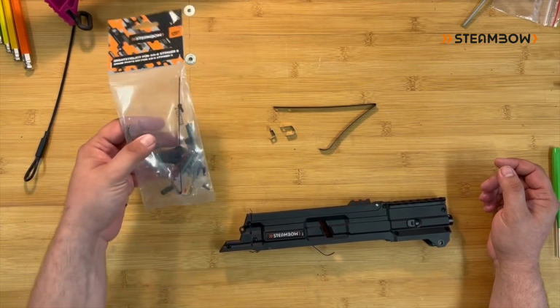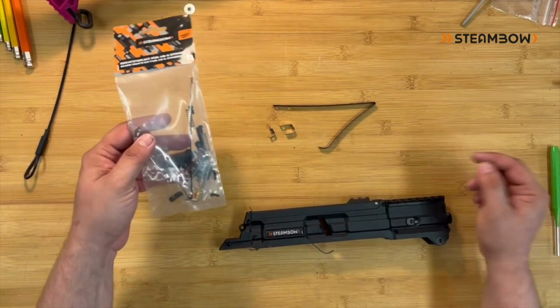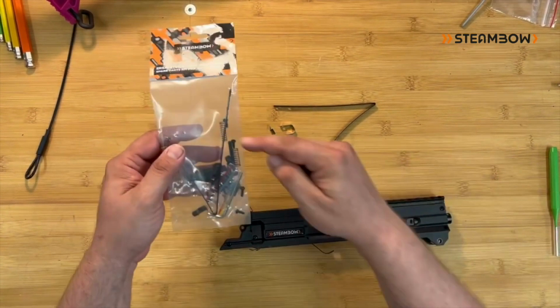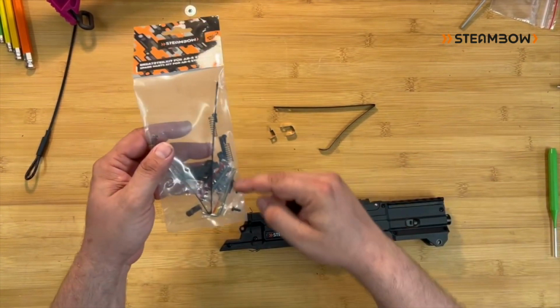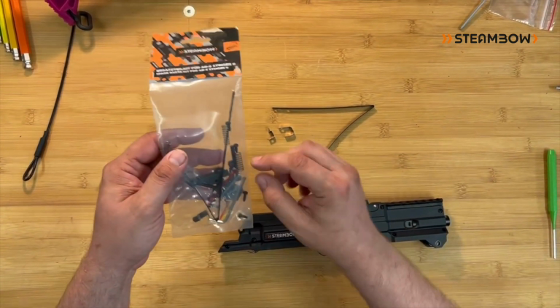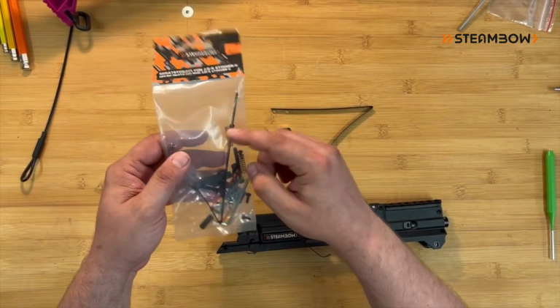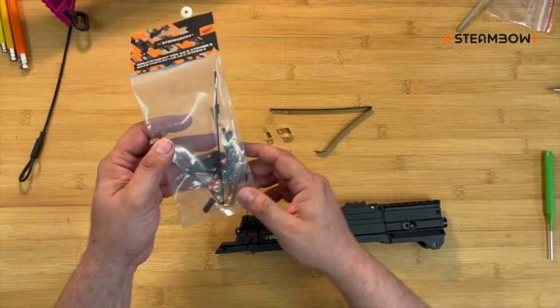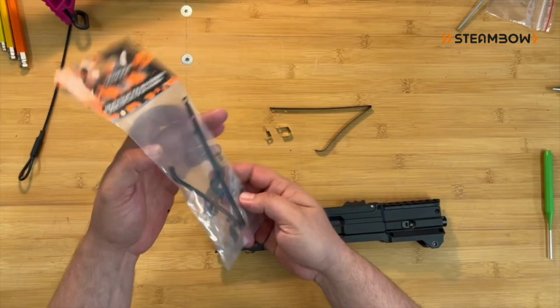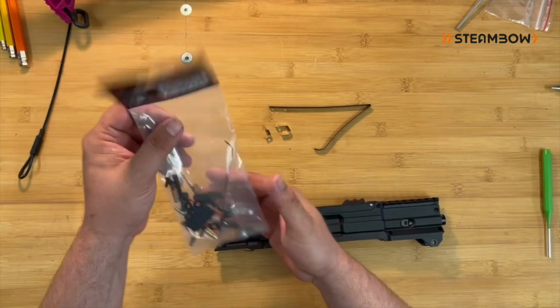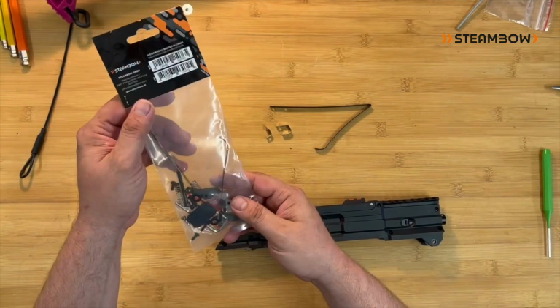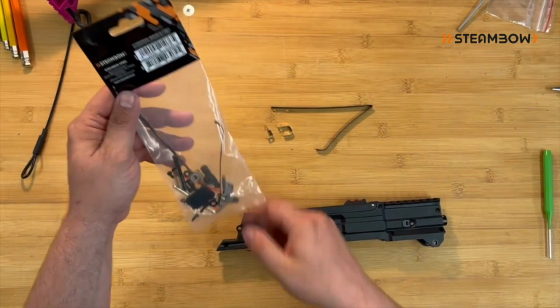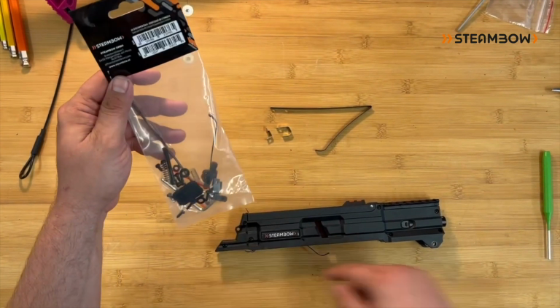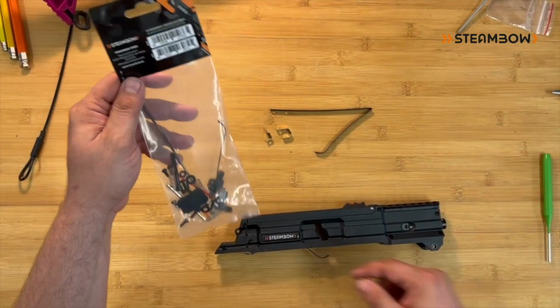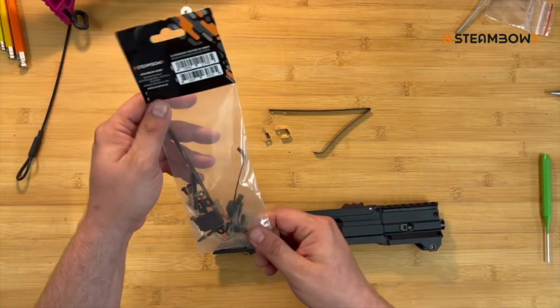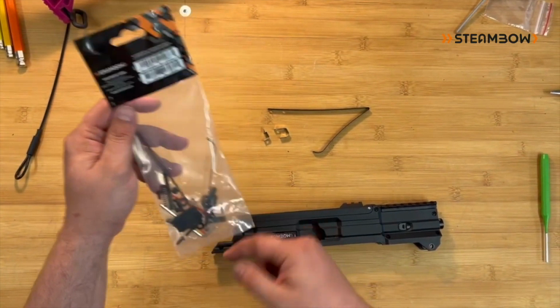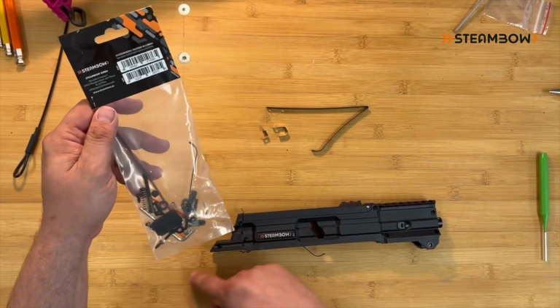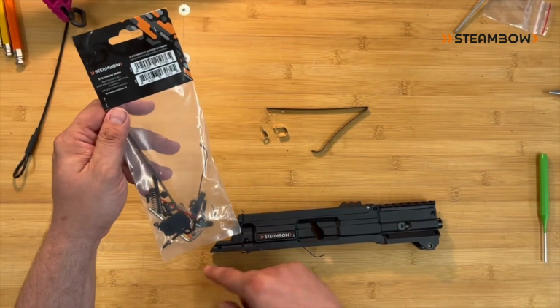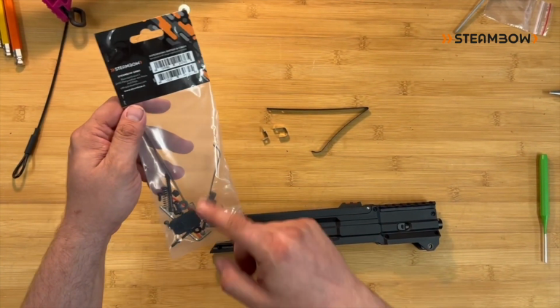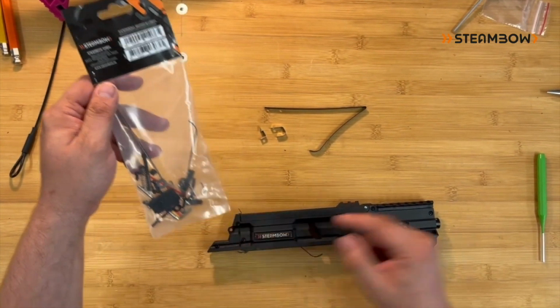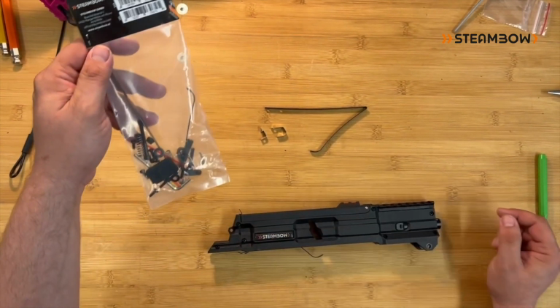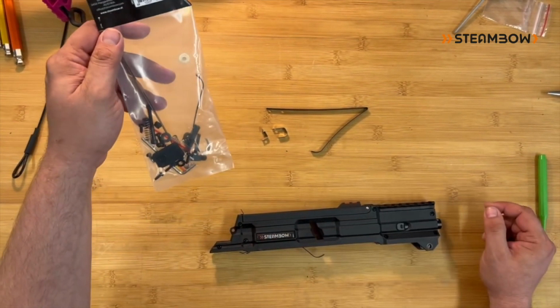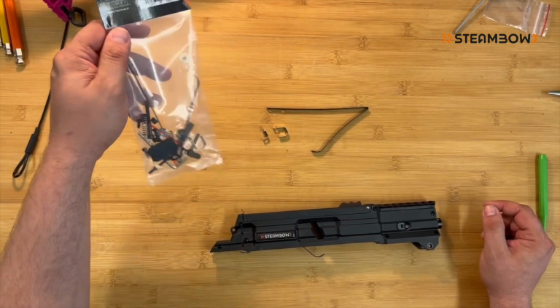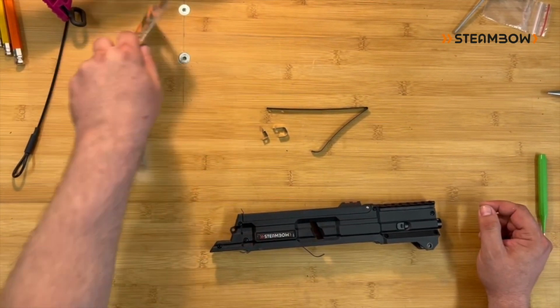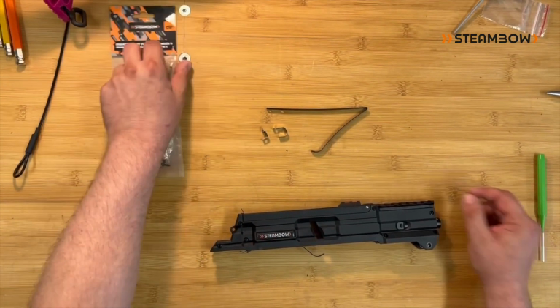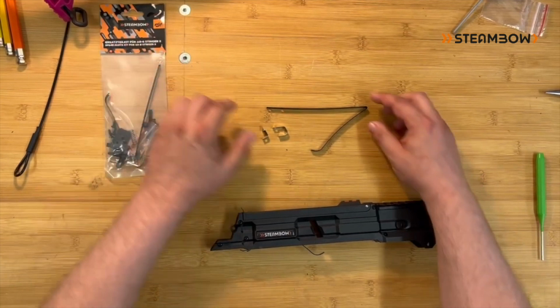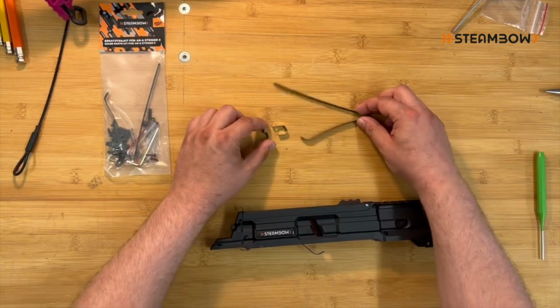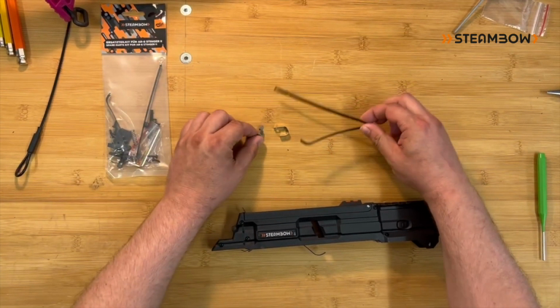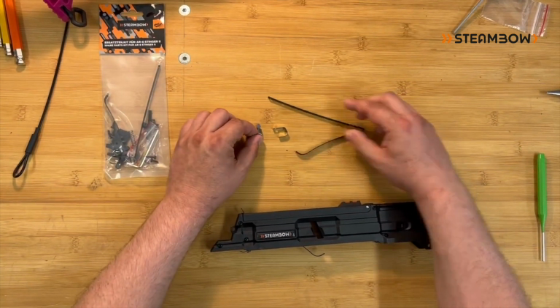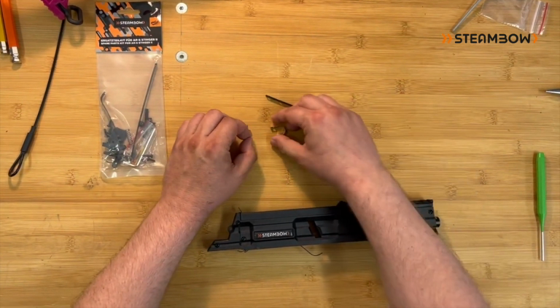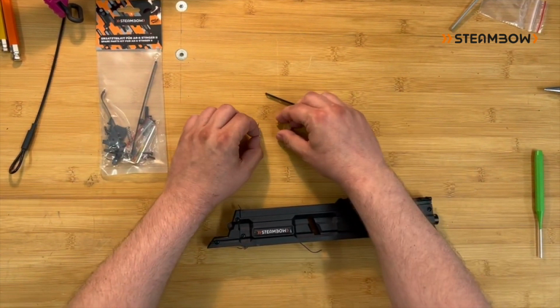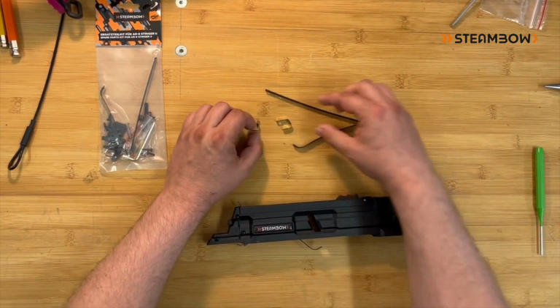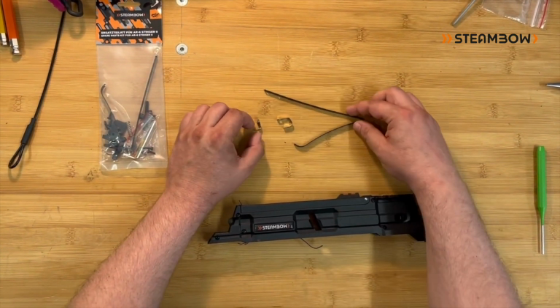You will find all screws in there, all different kinds of springs that are in the basic body, the locking element, all other kinds of springs, and those three that are part of the magazine.